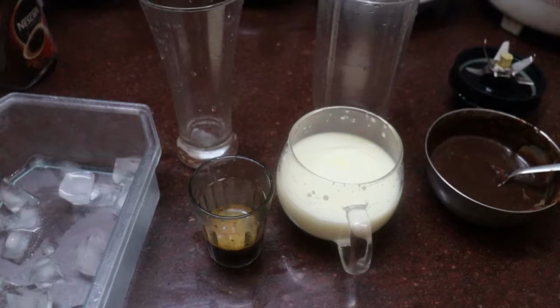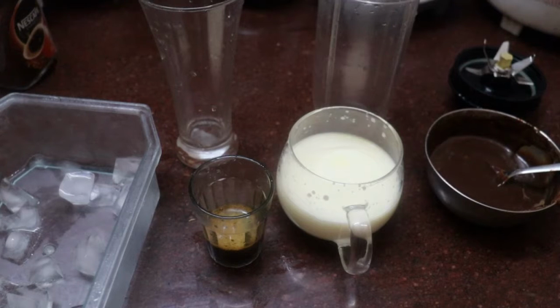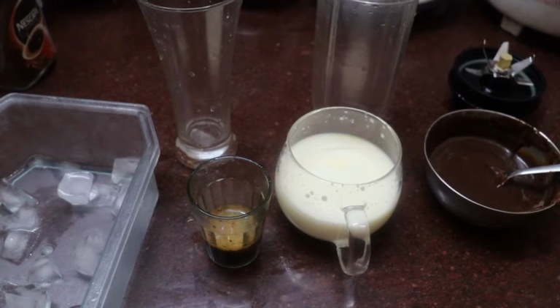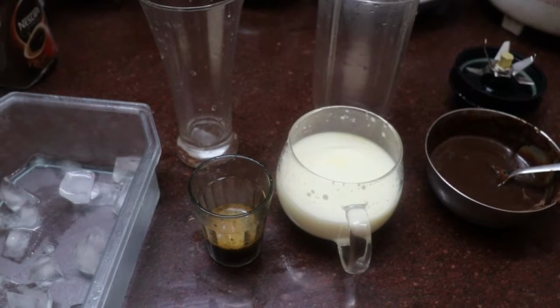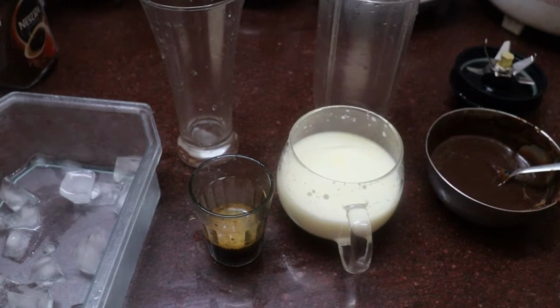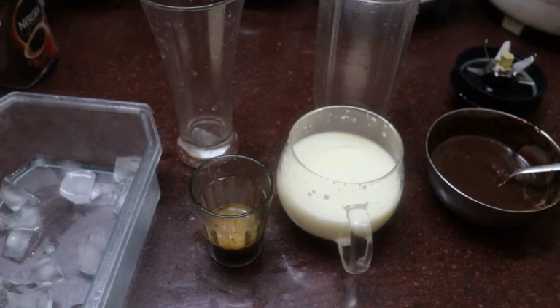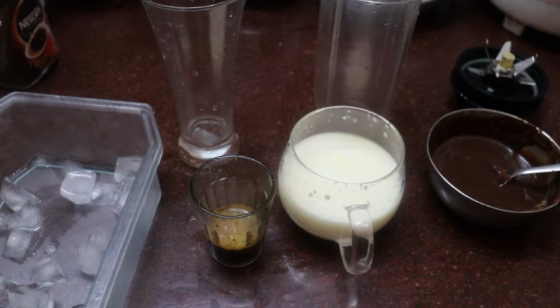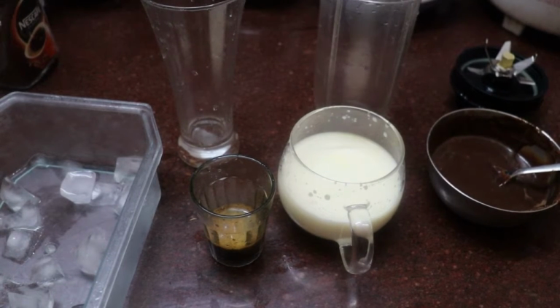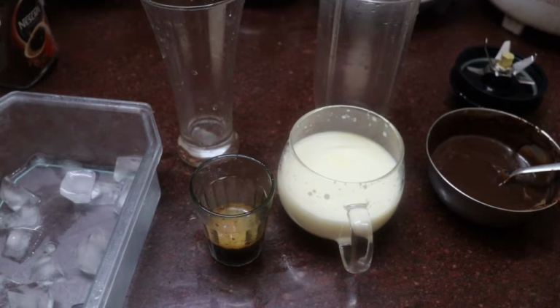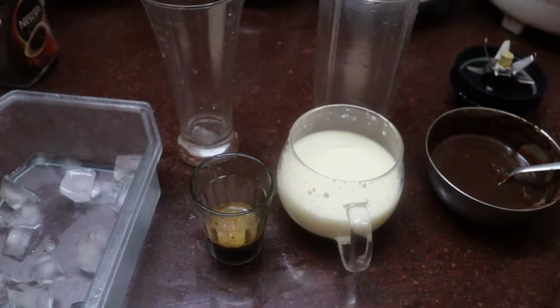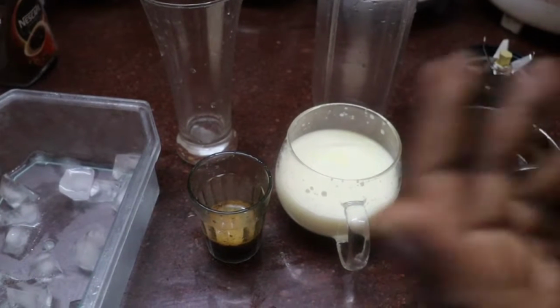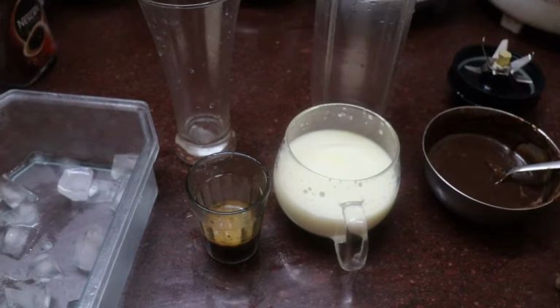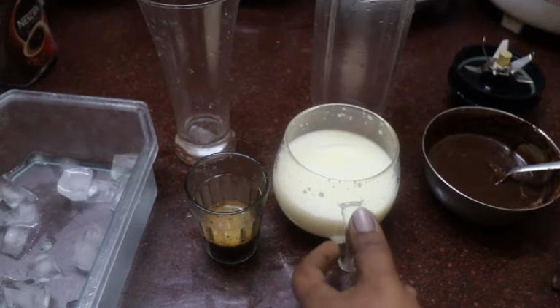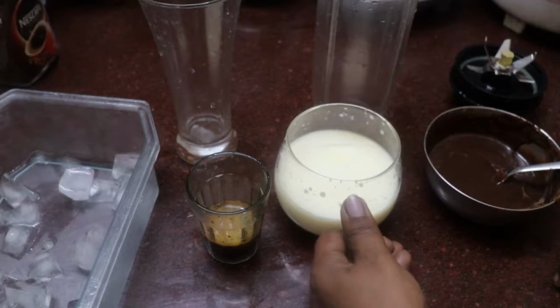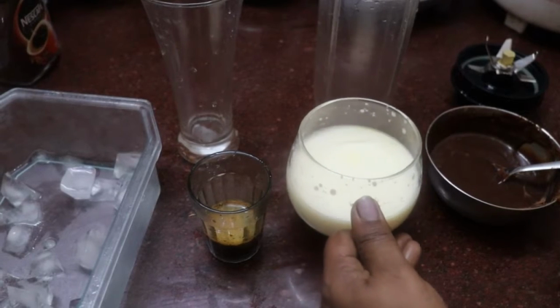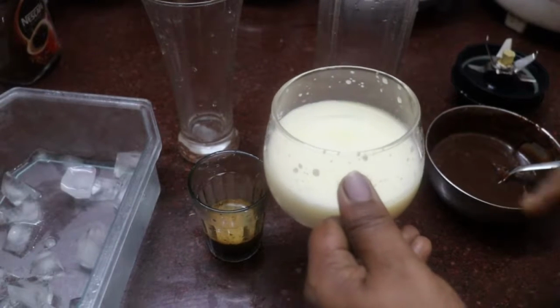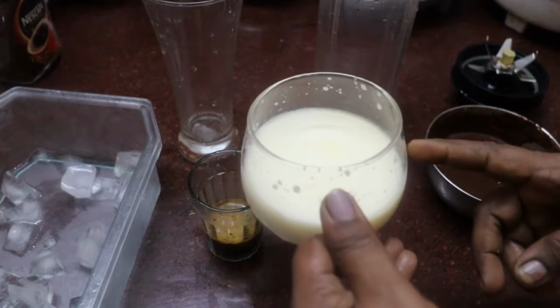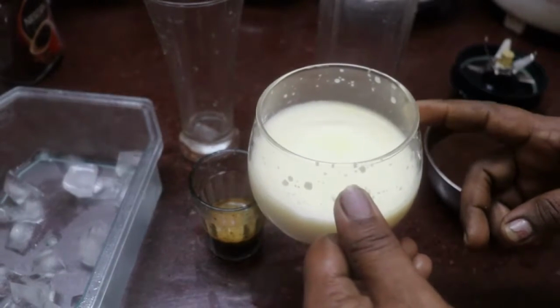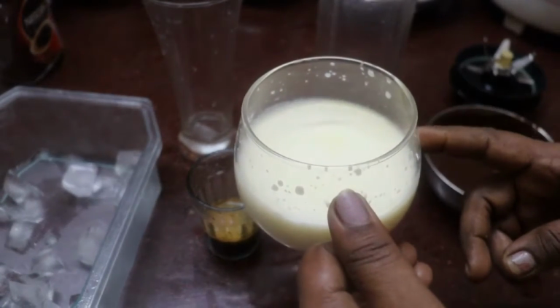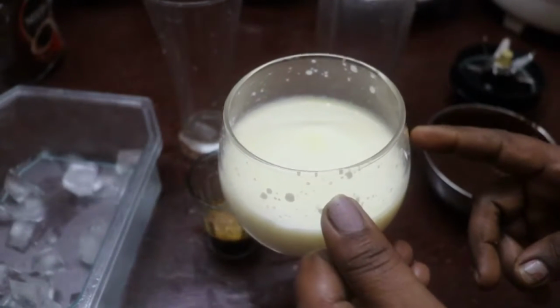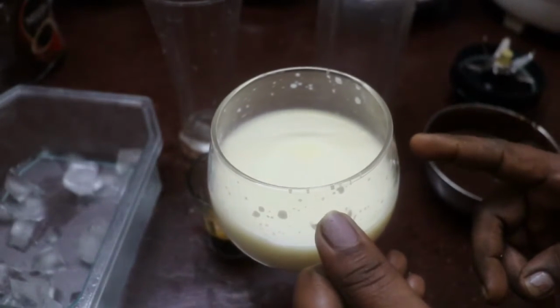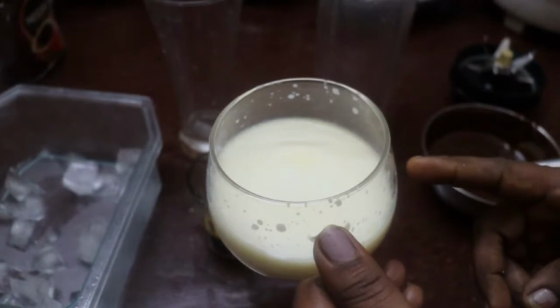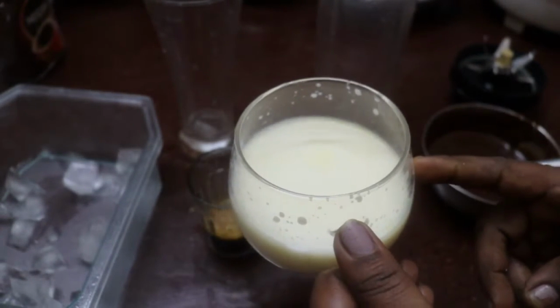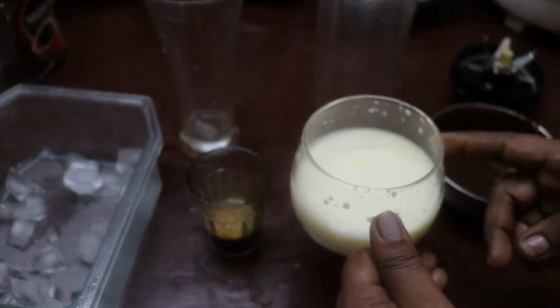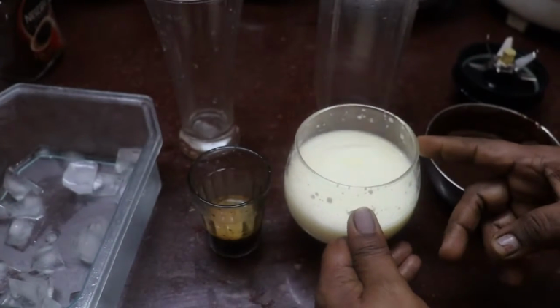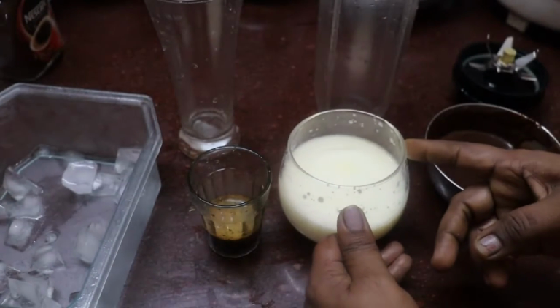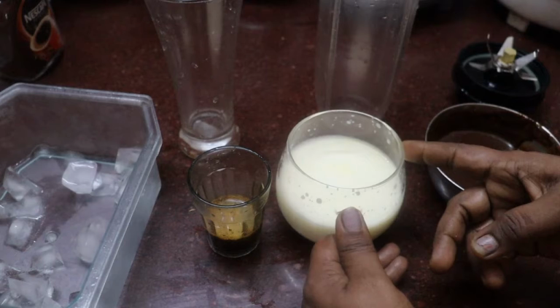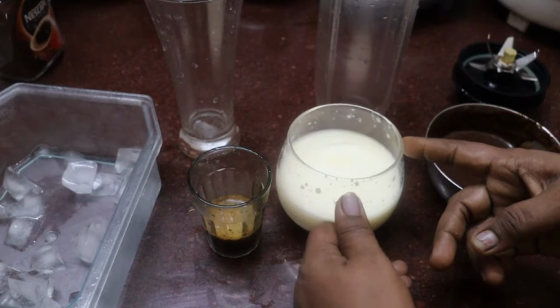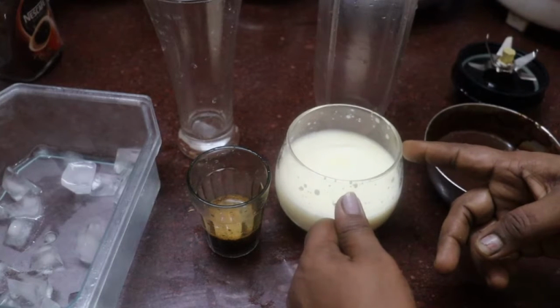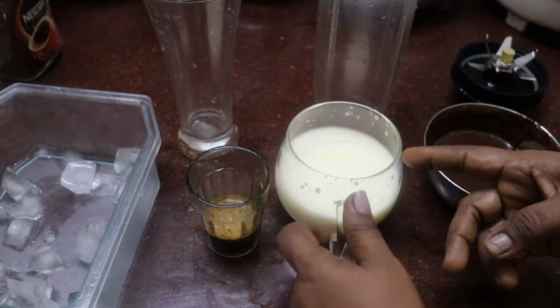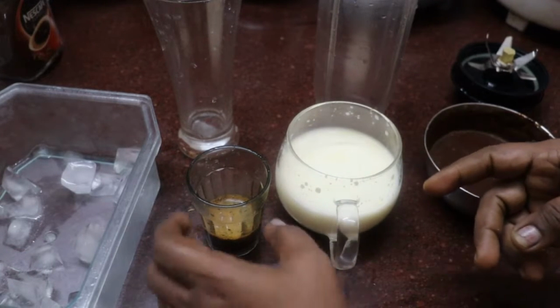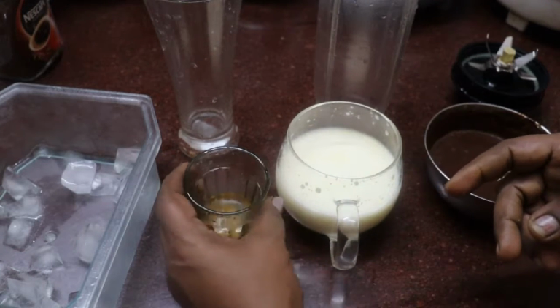Now let's add cold coffee in here. You can add coffee in here.